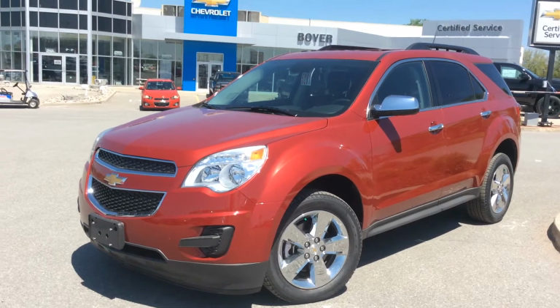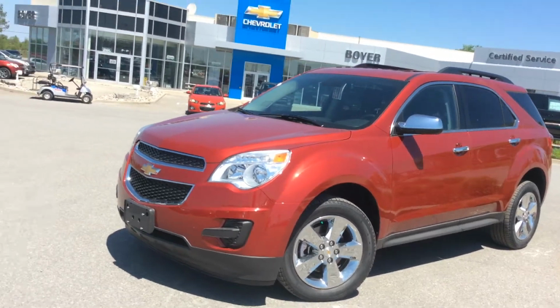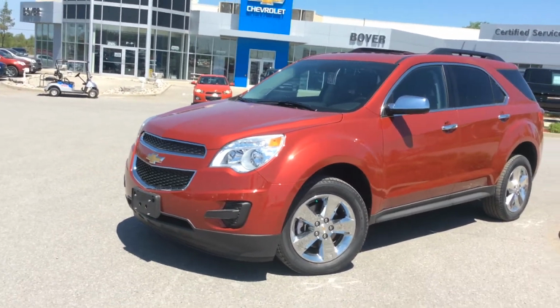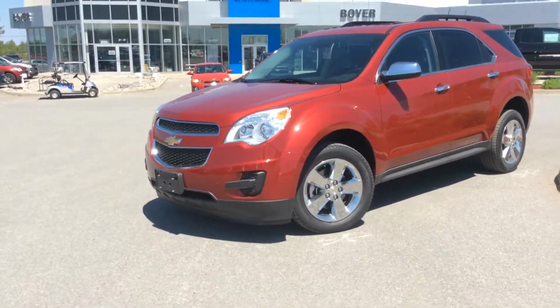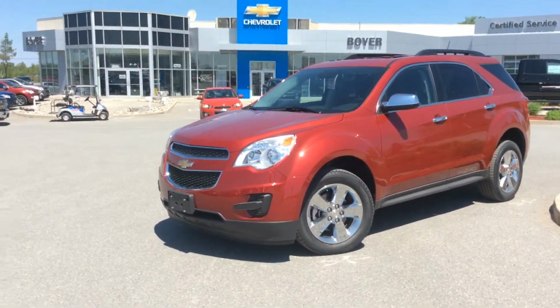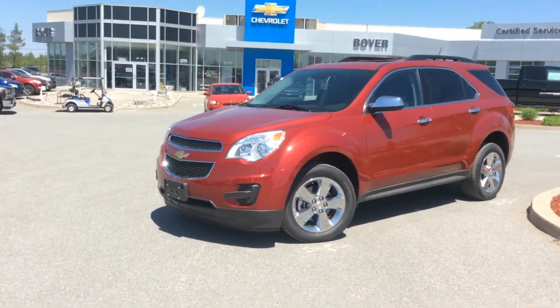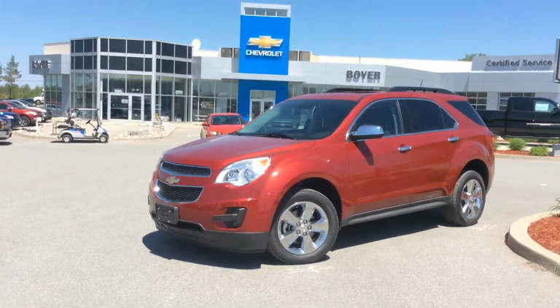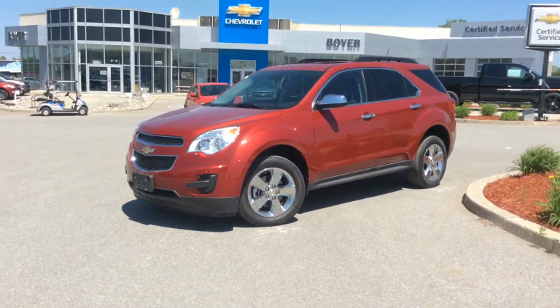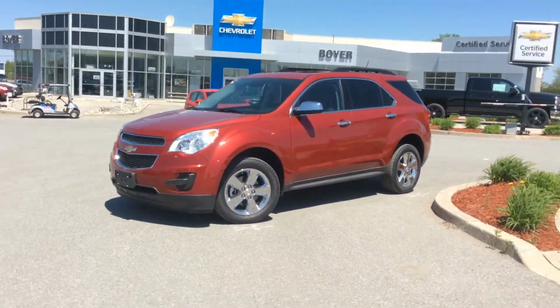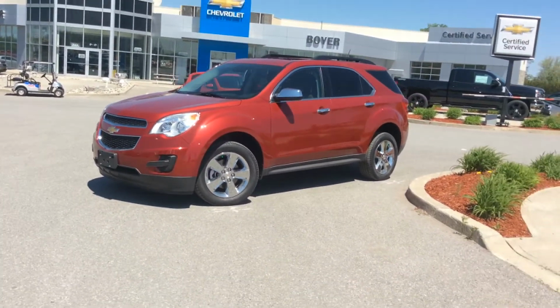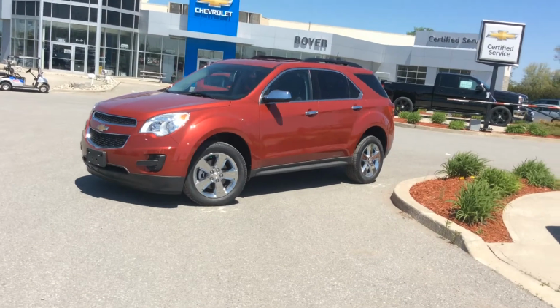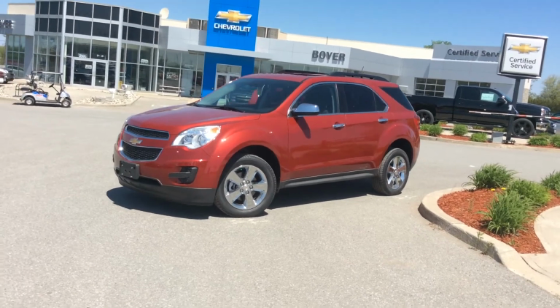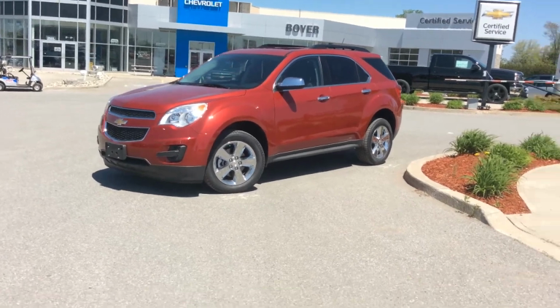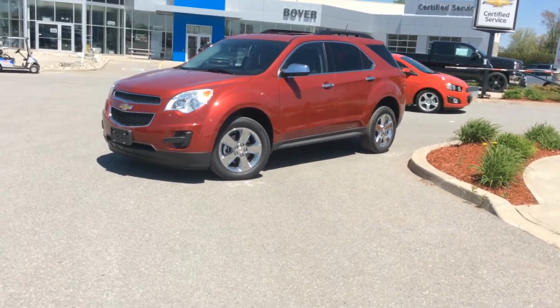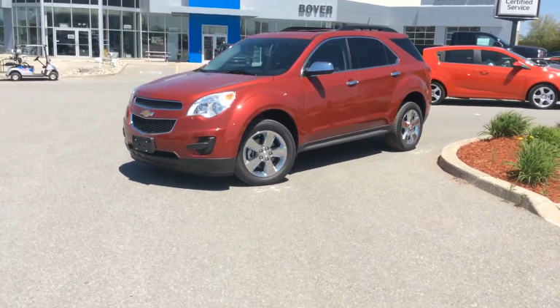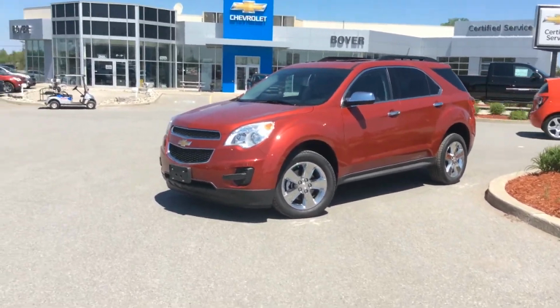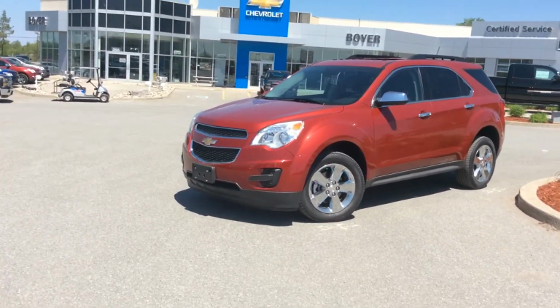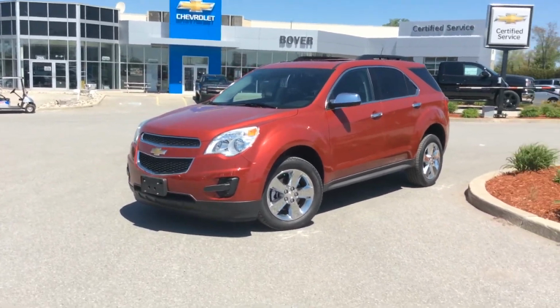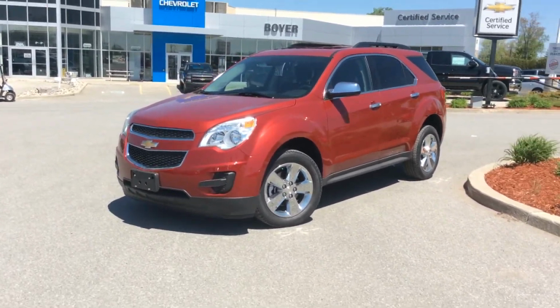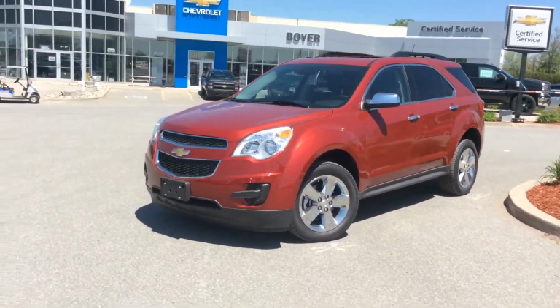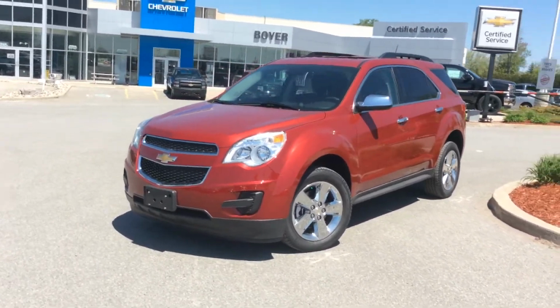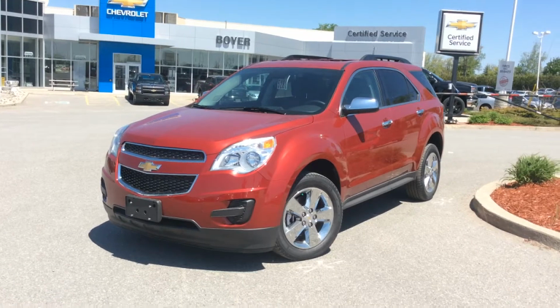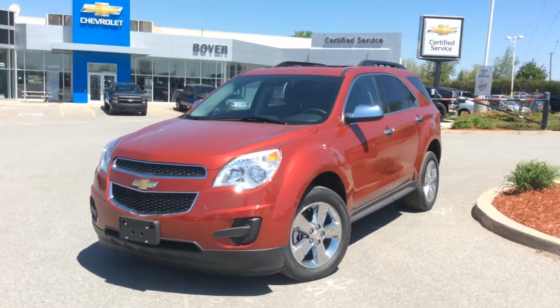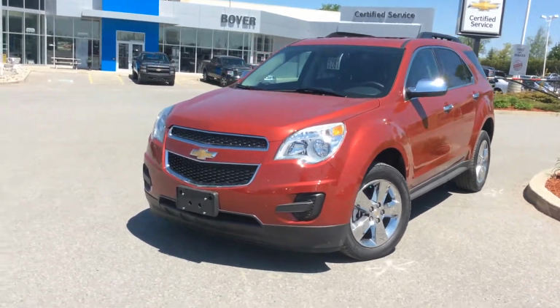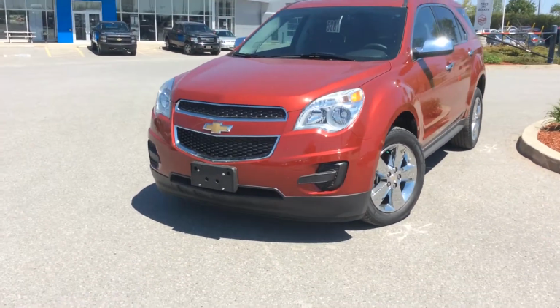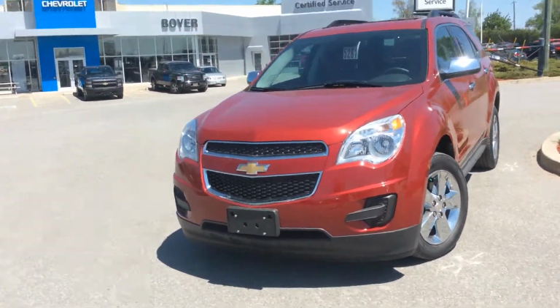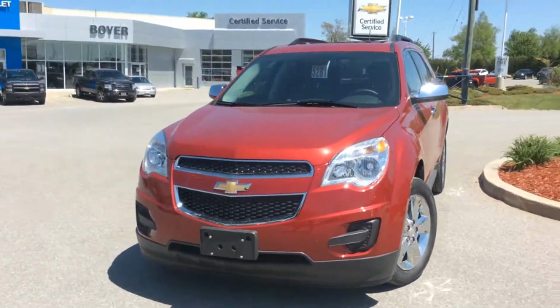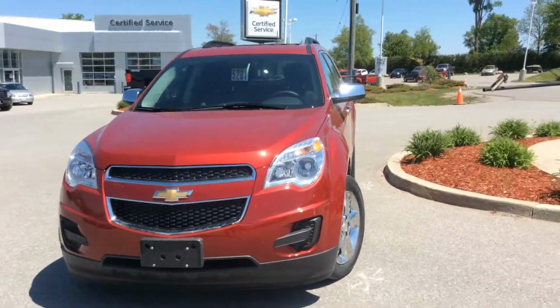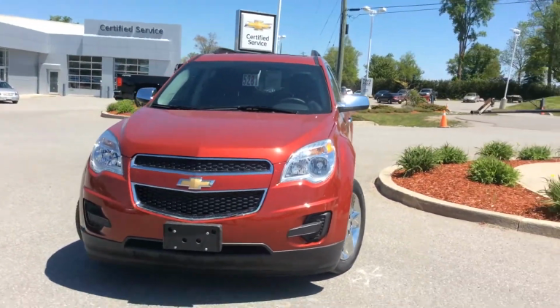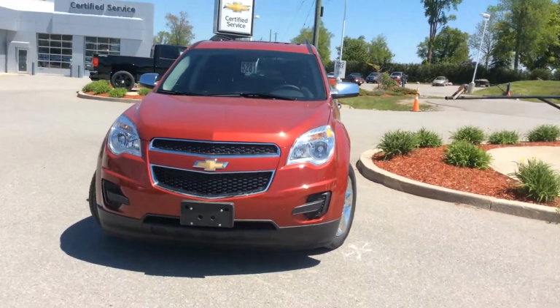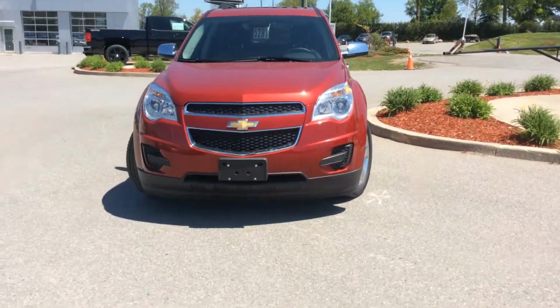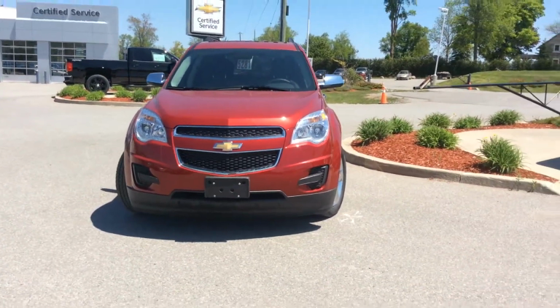Hey everyone, it's Courtney here at Boyer Chevrolet in Lindsay. Thanks for joining me while we check out our 2015 inventory. This is a Chevrolet Equinox LT — a front wheel drive in crystal red tintcoat, and the LT trim equips it quite well.